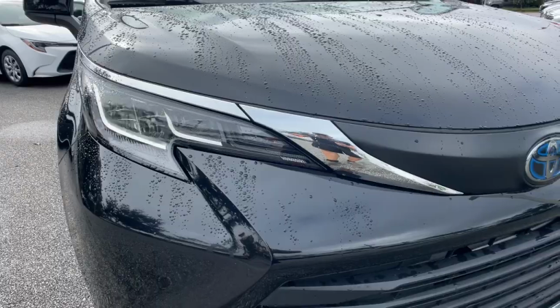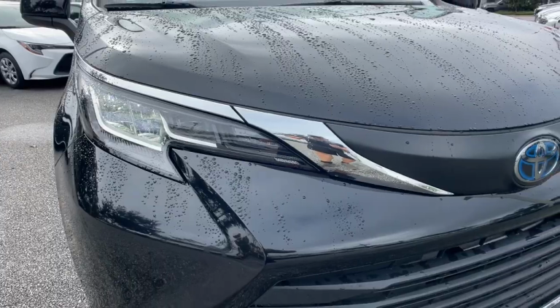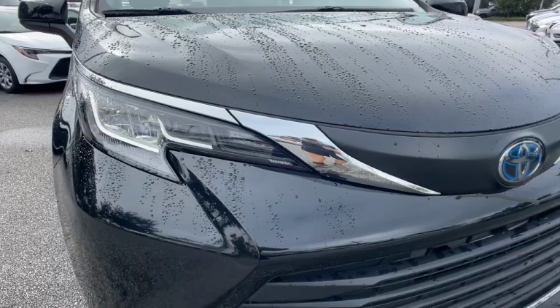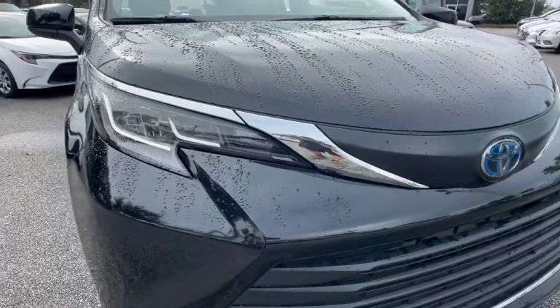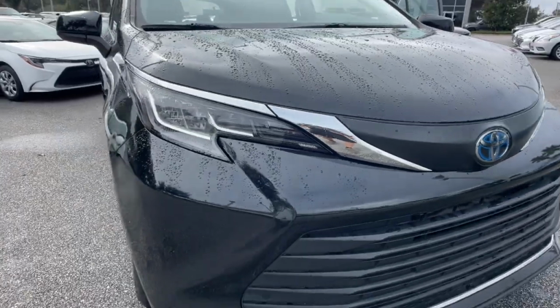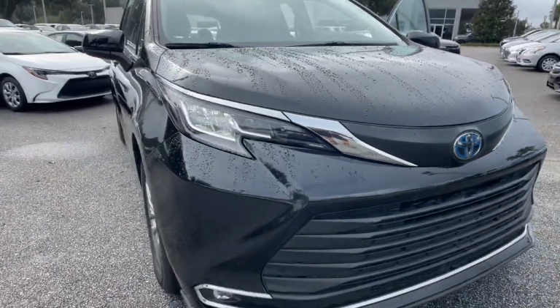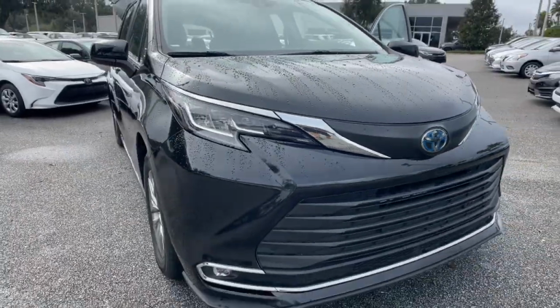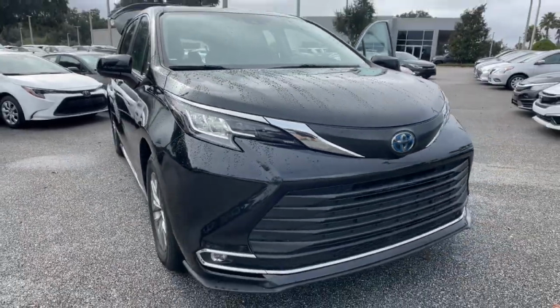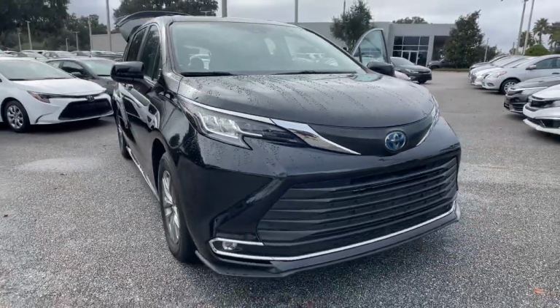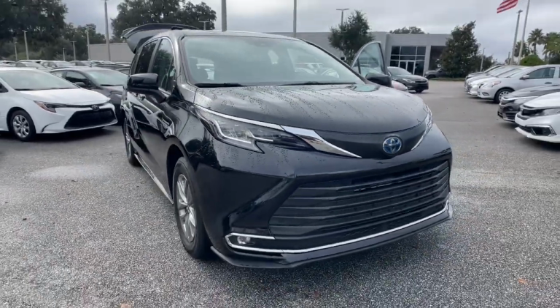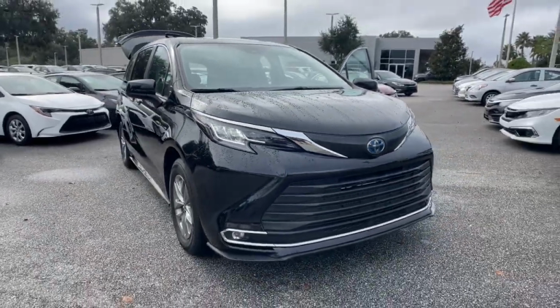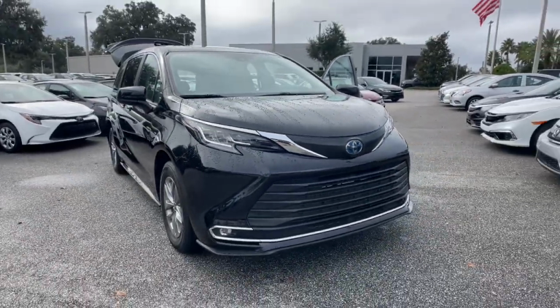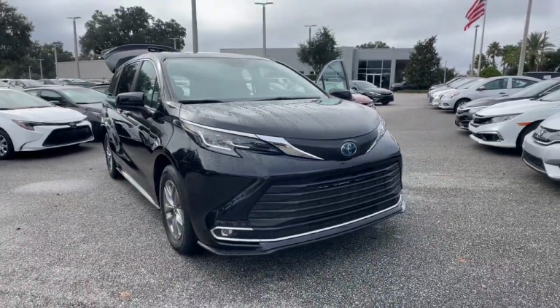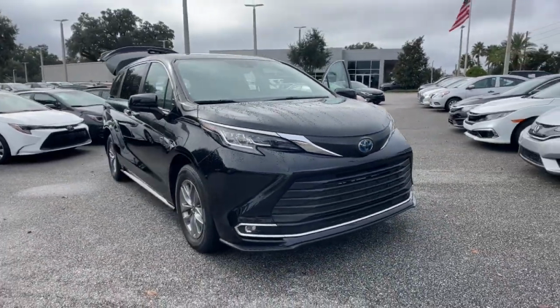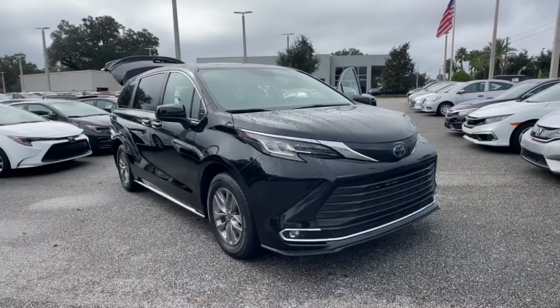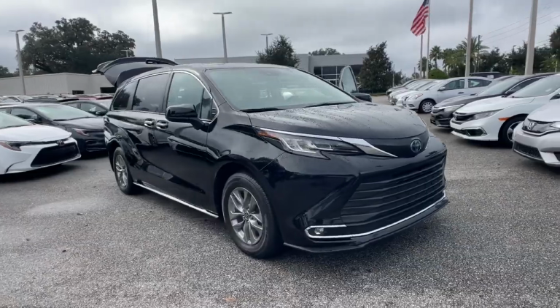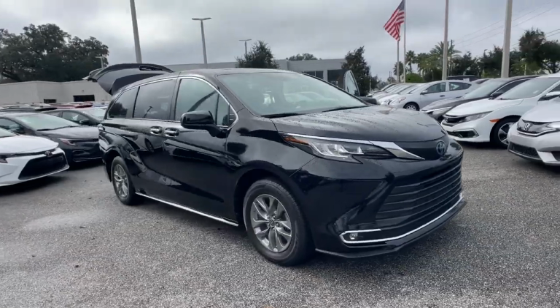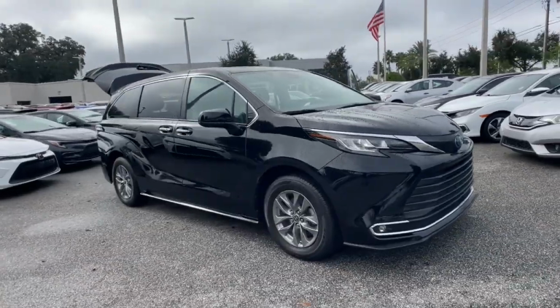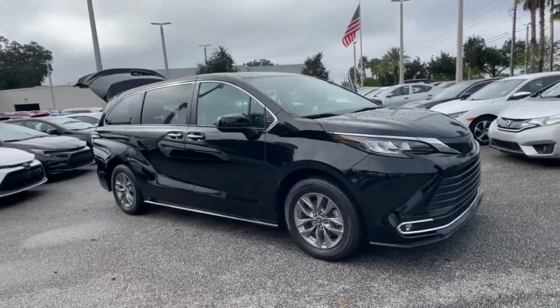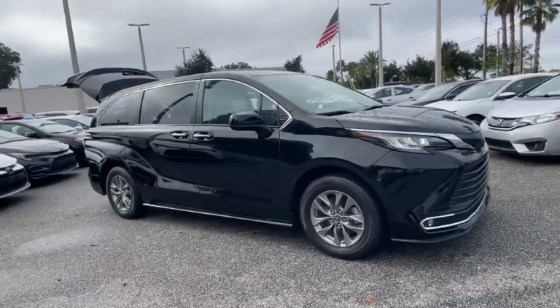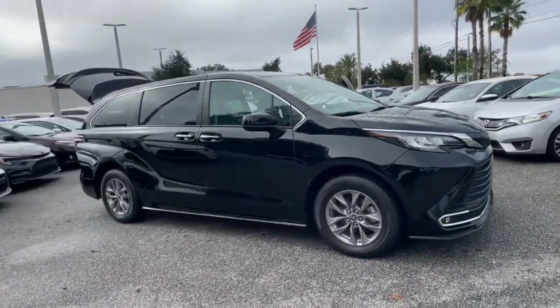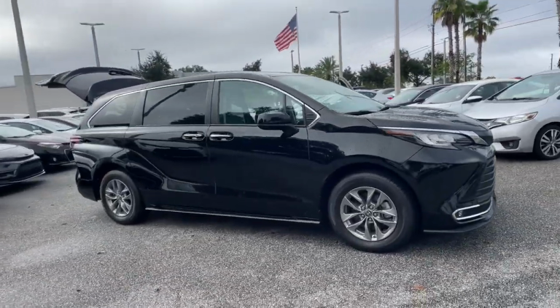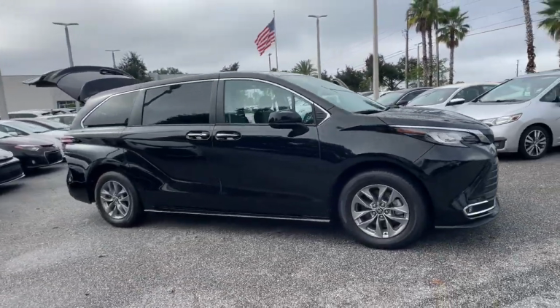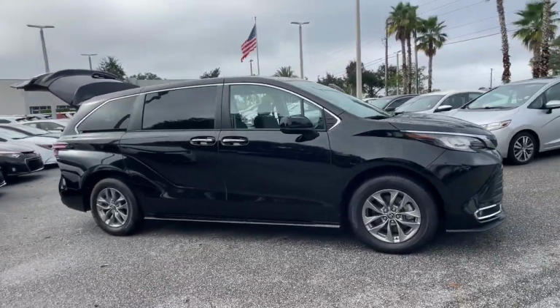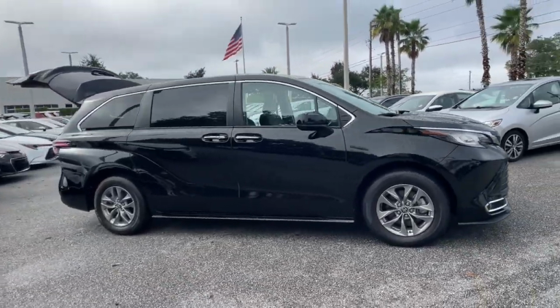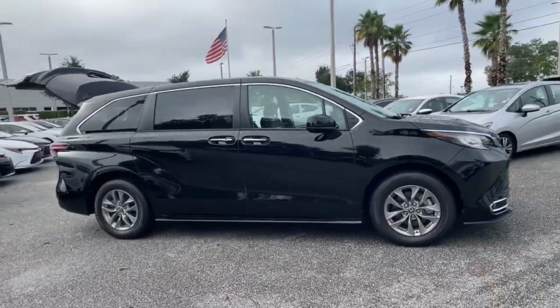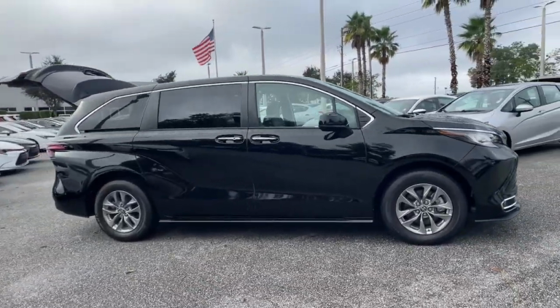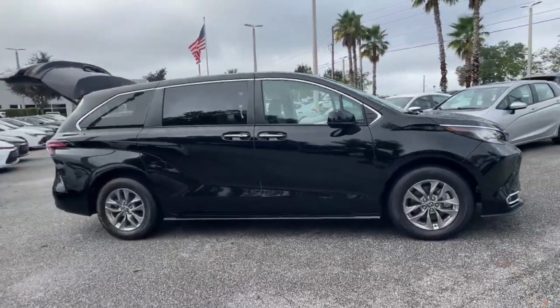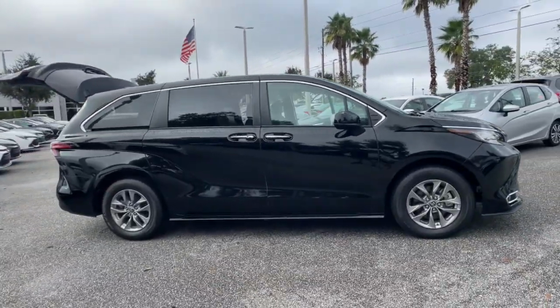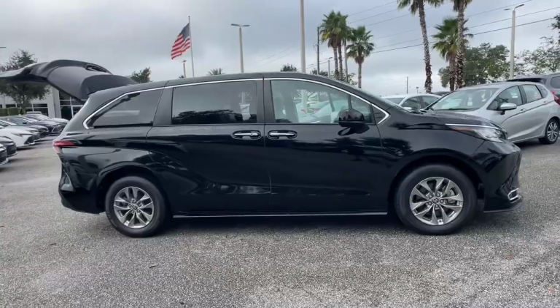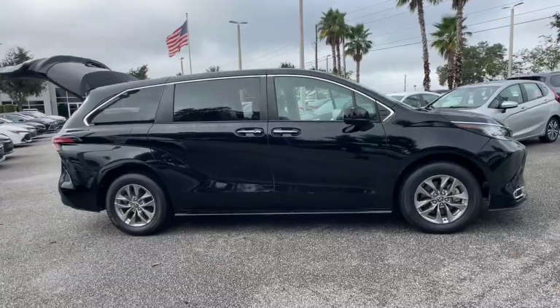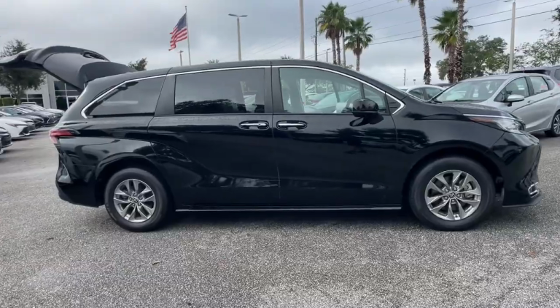Looking for your dream car? It could be the 2022 Toyota Sienna. With less than 60,000 miles on the odometer, this vehicle stands out from the rest.